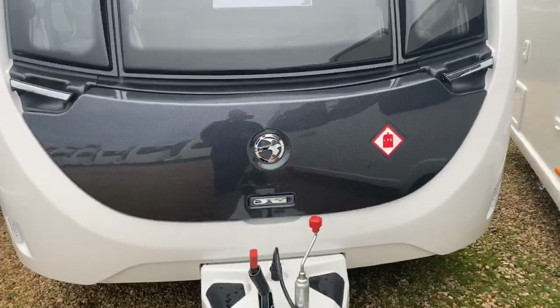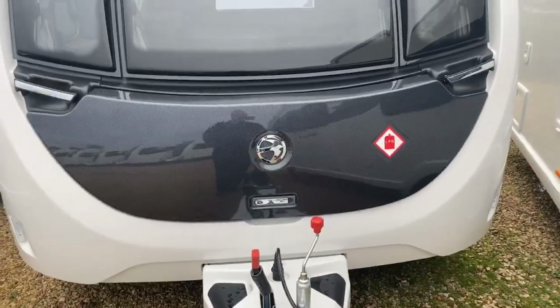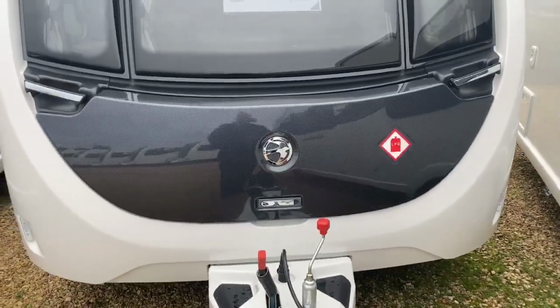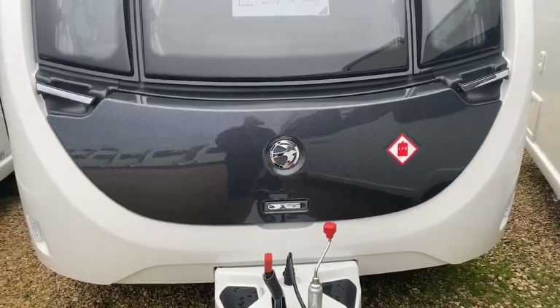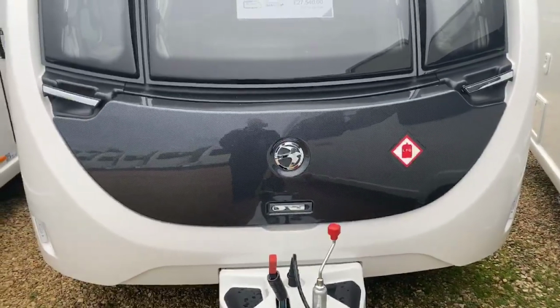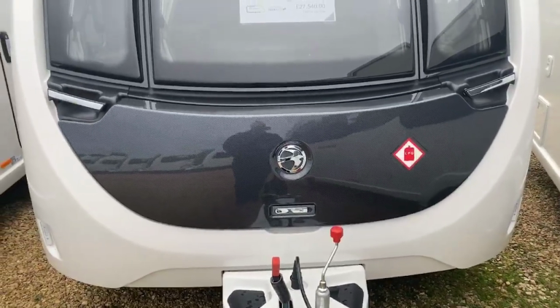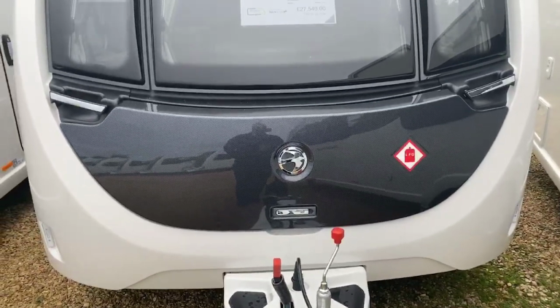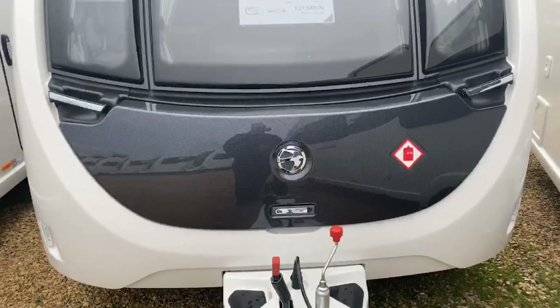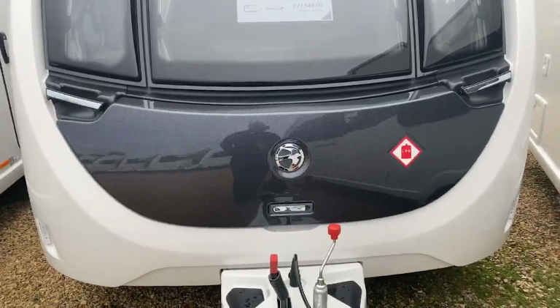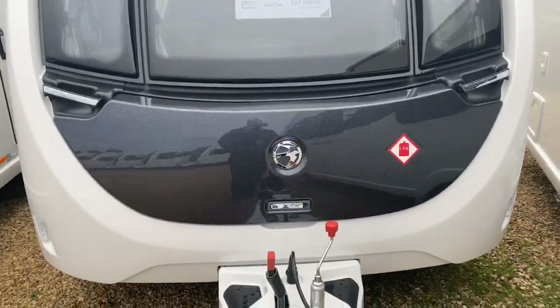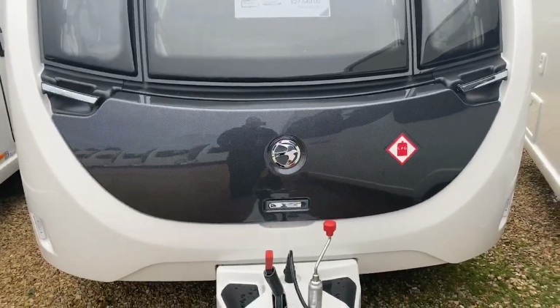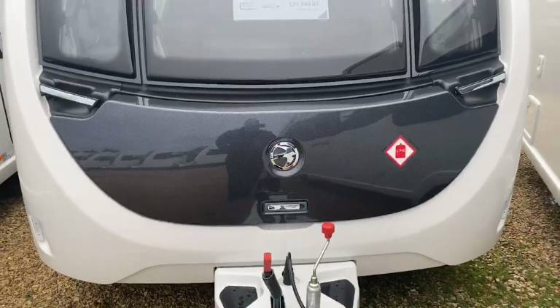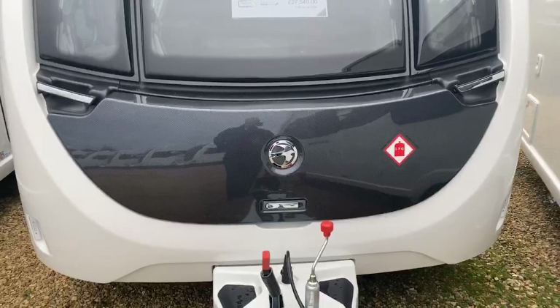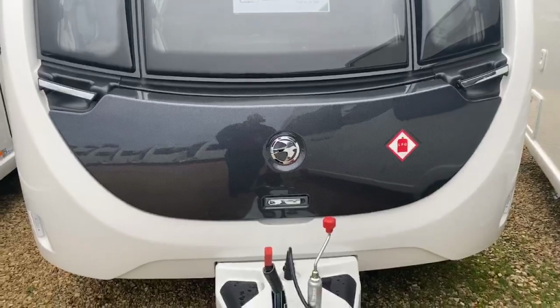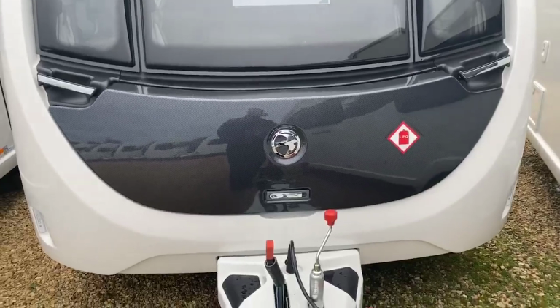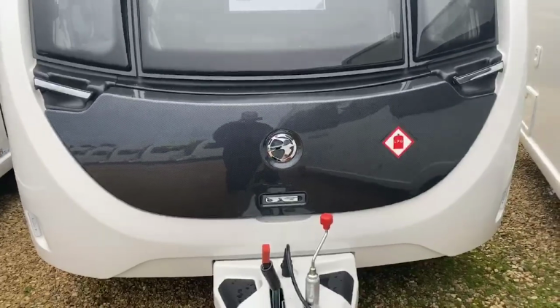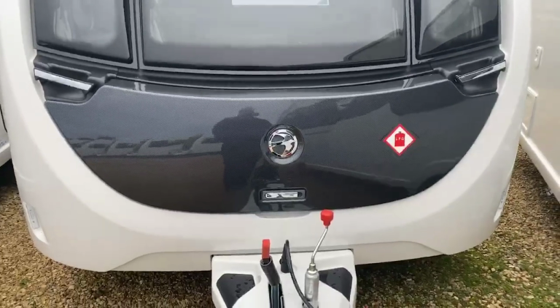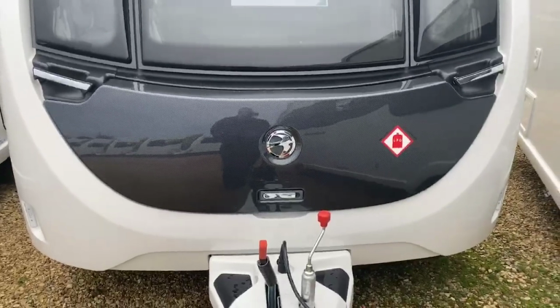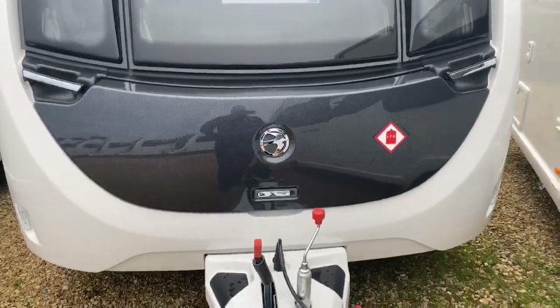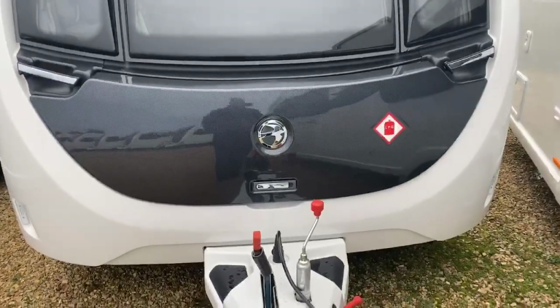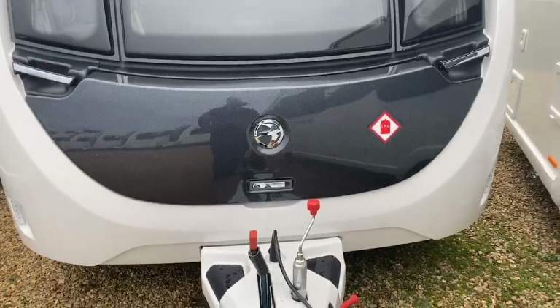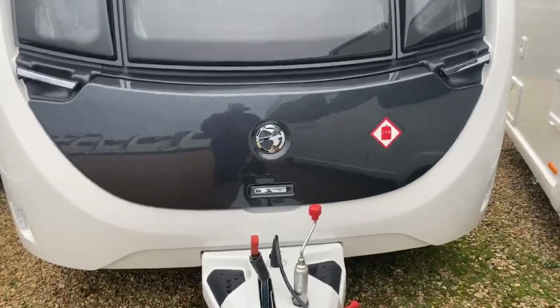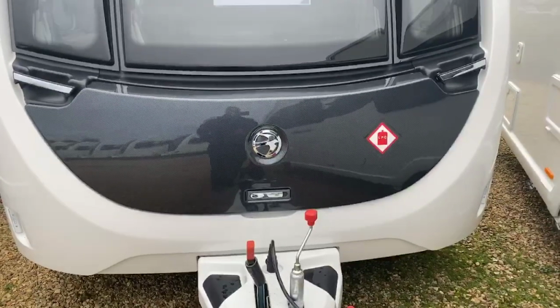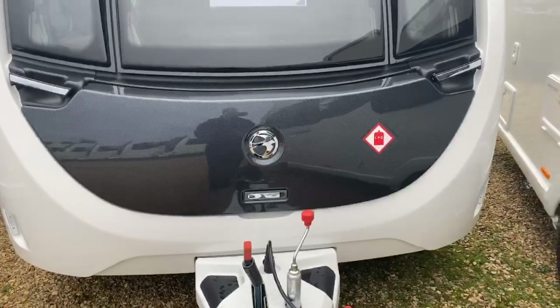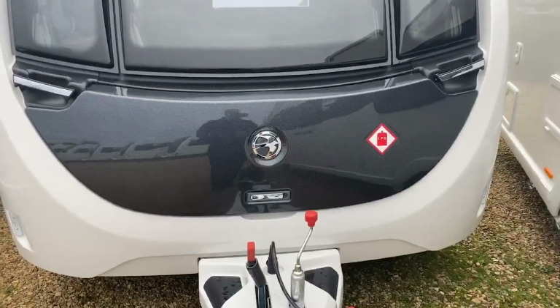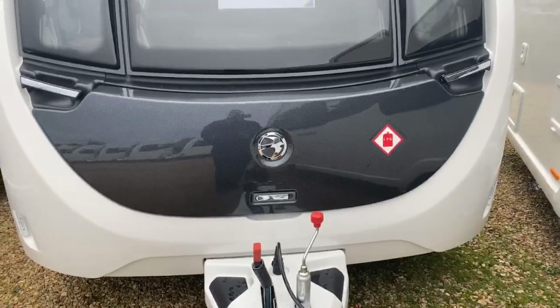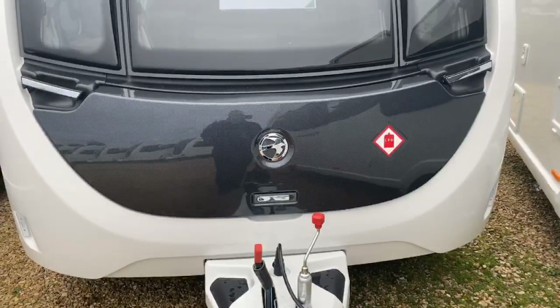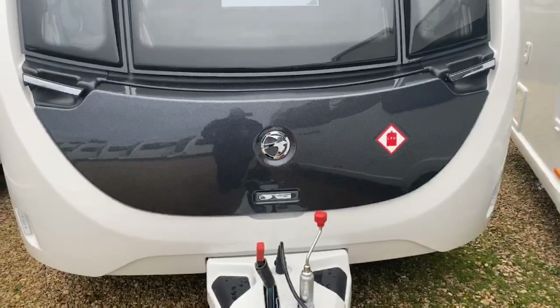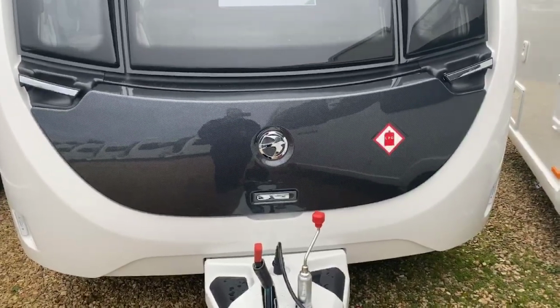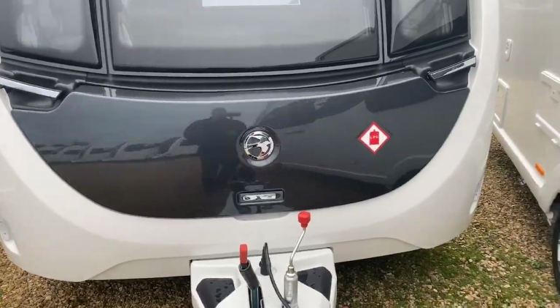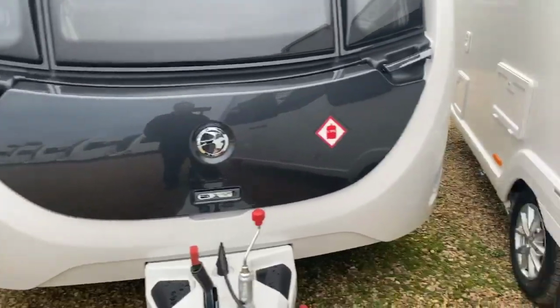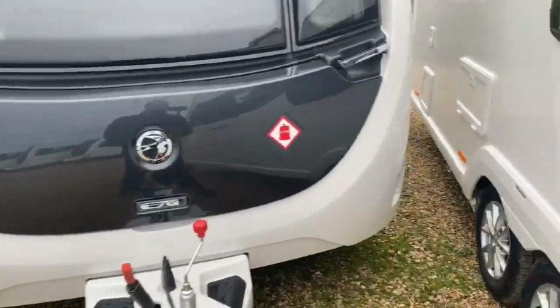There's space in there for two 6kg gas bottles and light items such as your step, your electric hook-up cable and other amenities that you might need with the caravan.